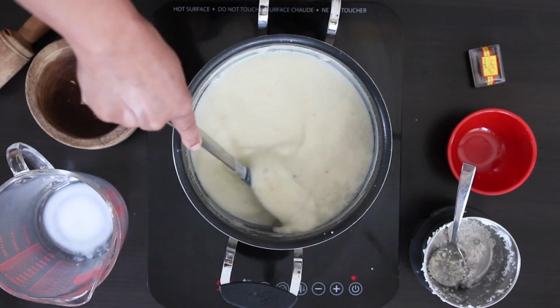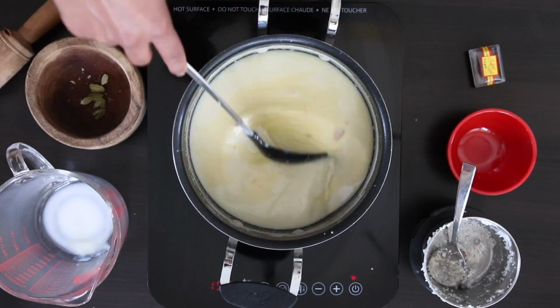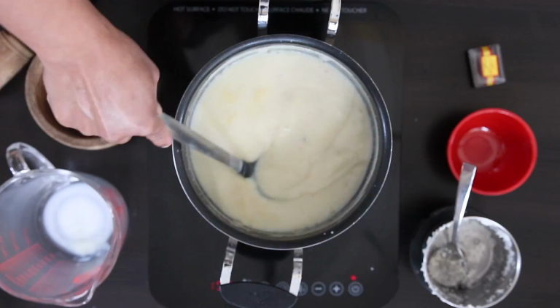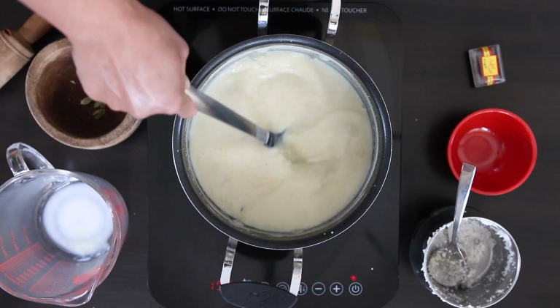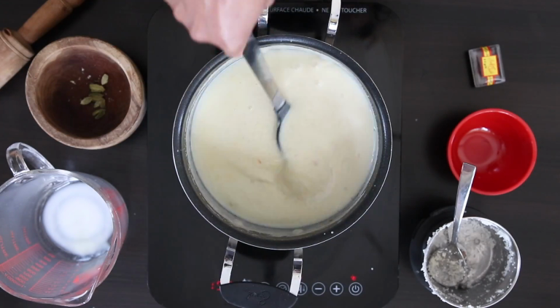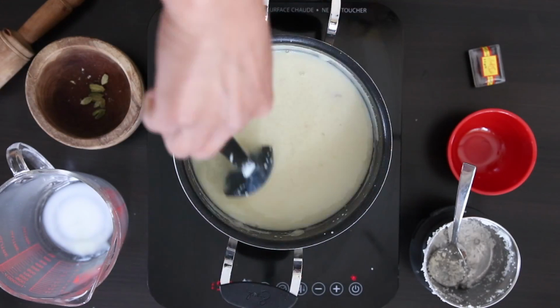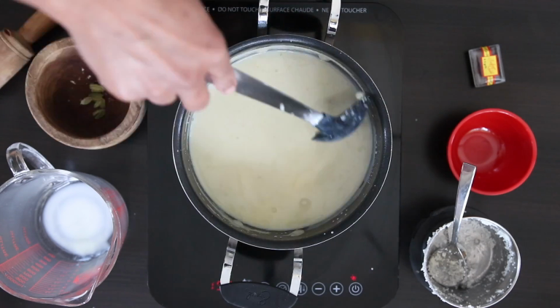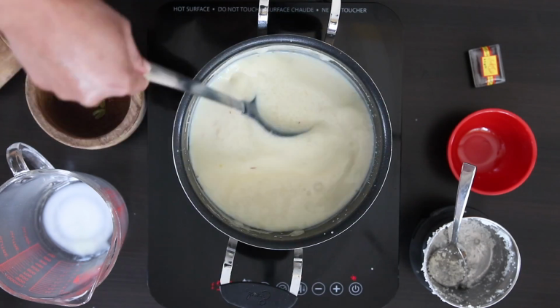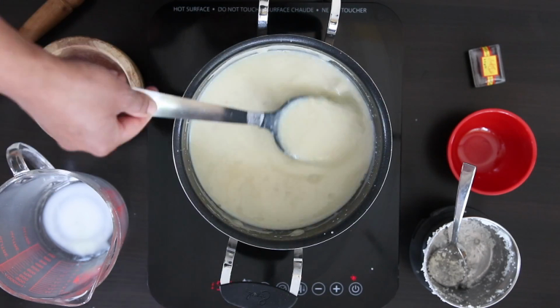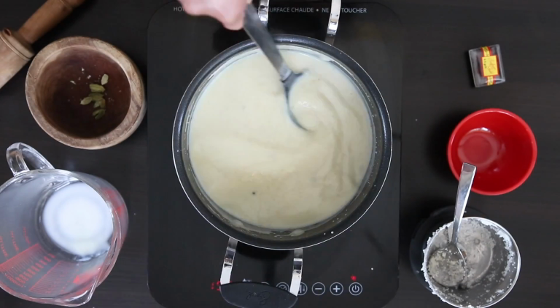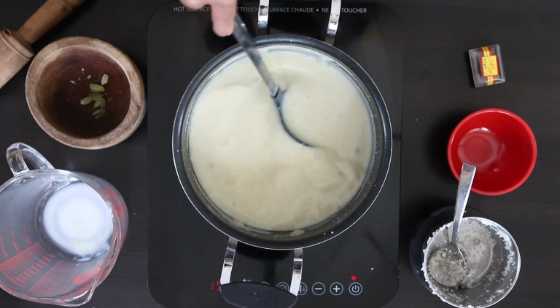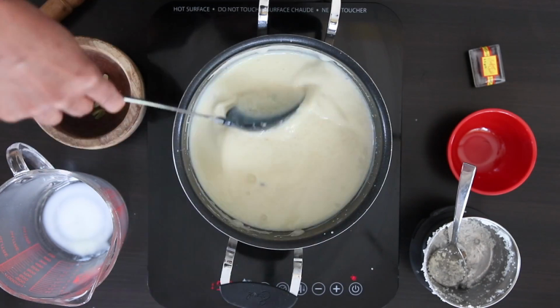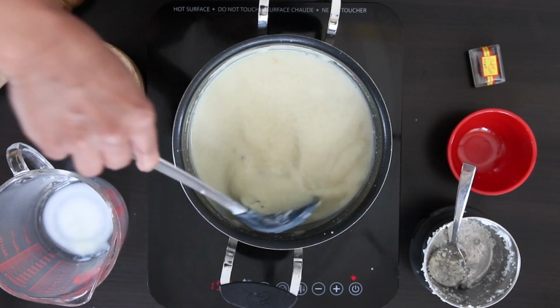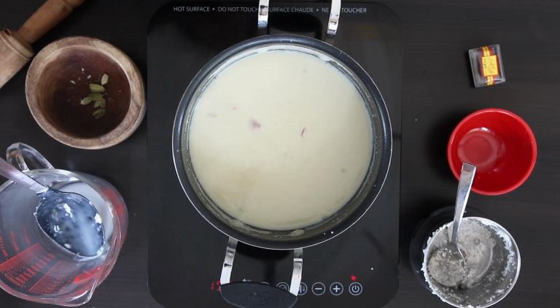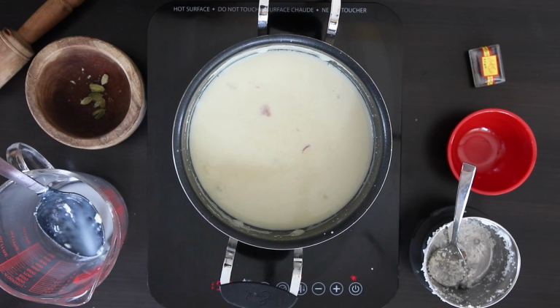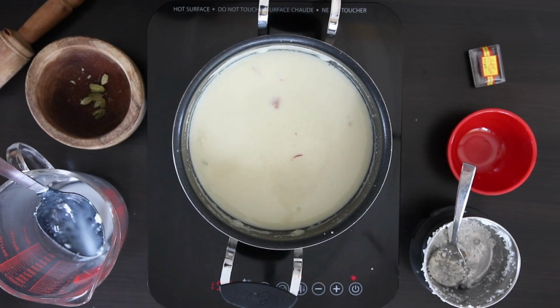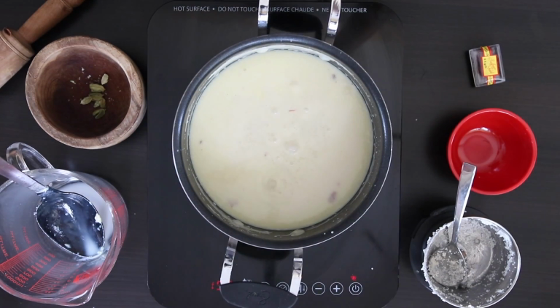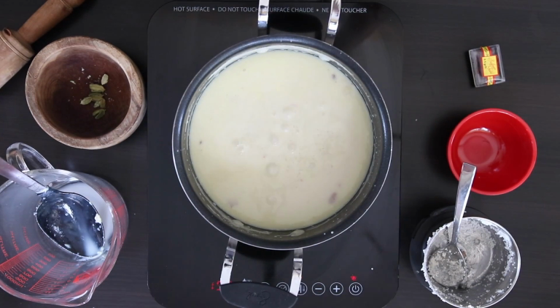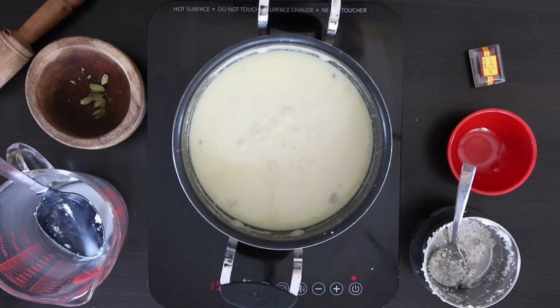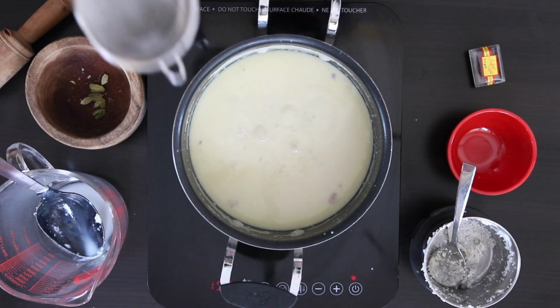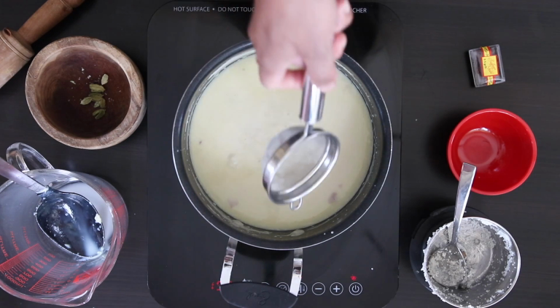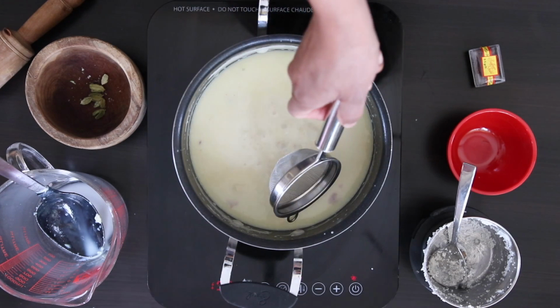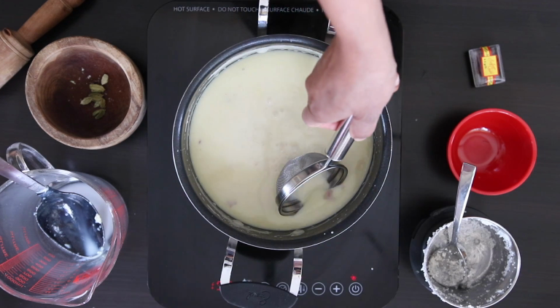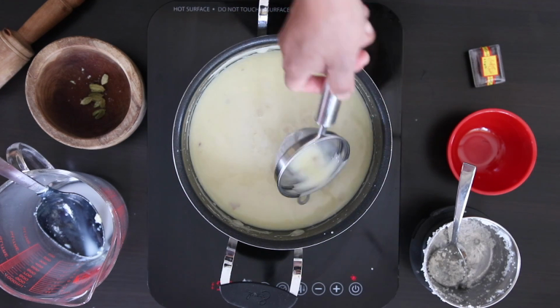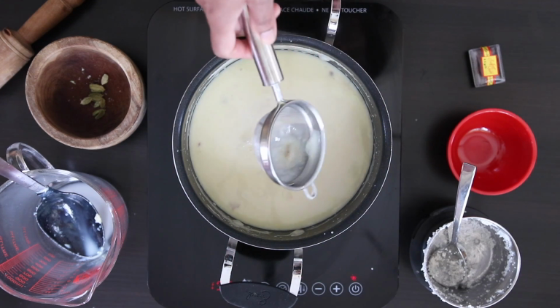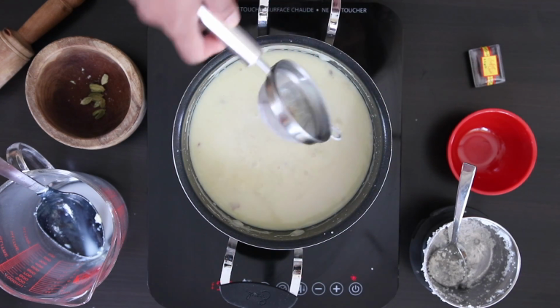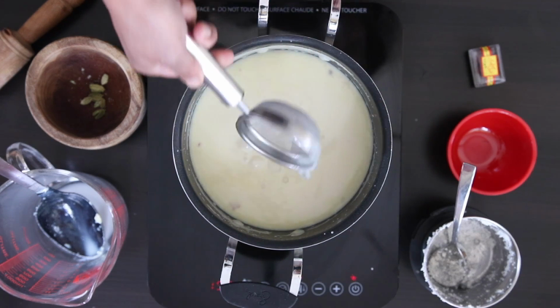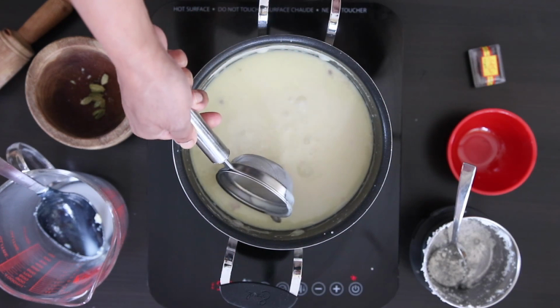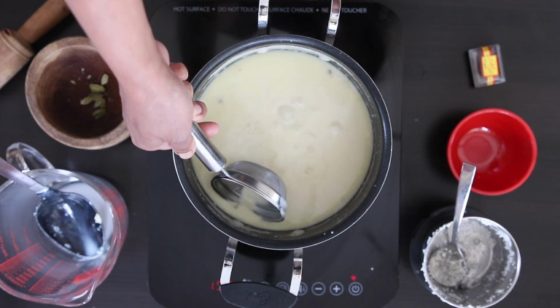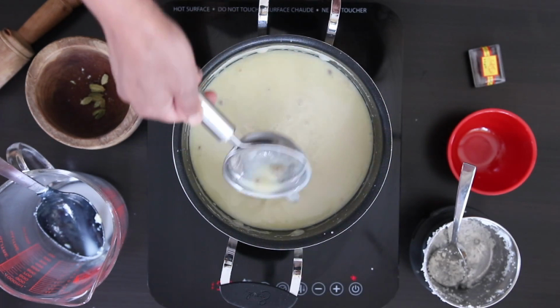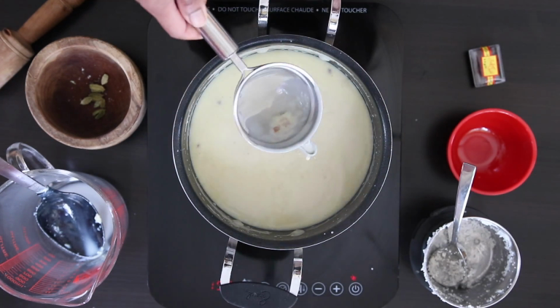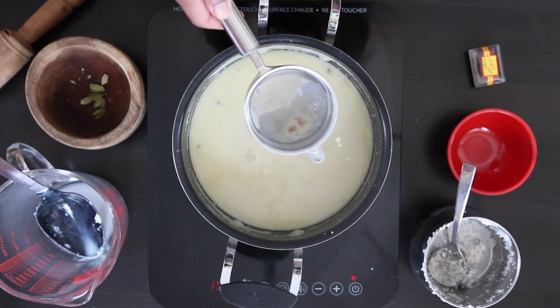The milk has now reduced to less than half and all the rice has been cooked. It's normal to see some brown scalding skin float to the surface — if this bothers you, just use a strainer or a slotted spoon and remove it.